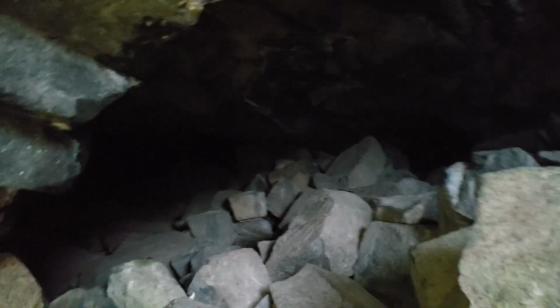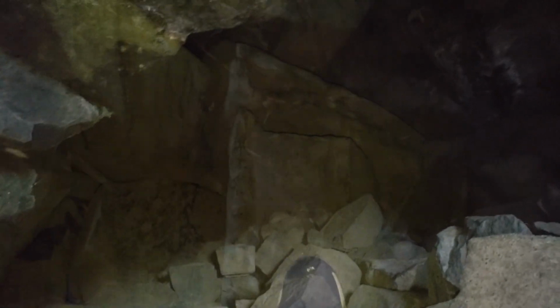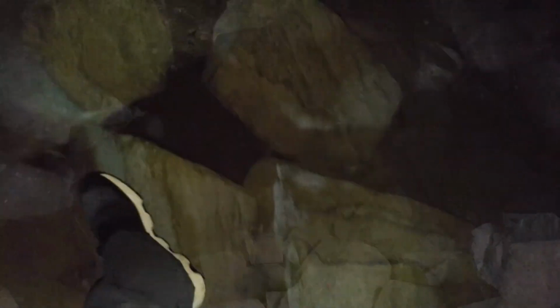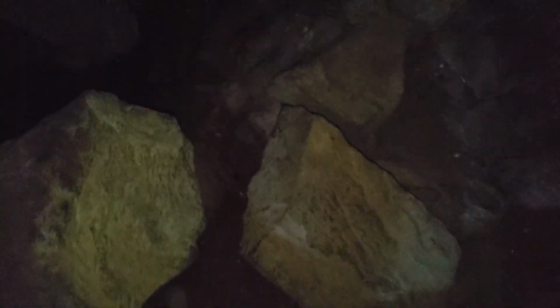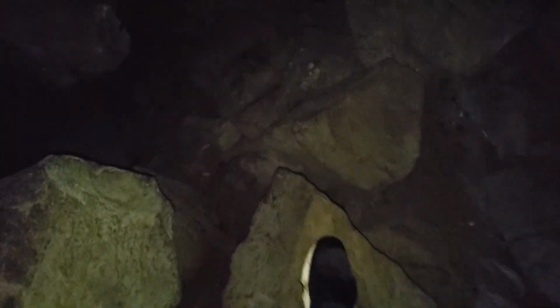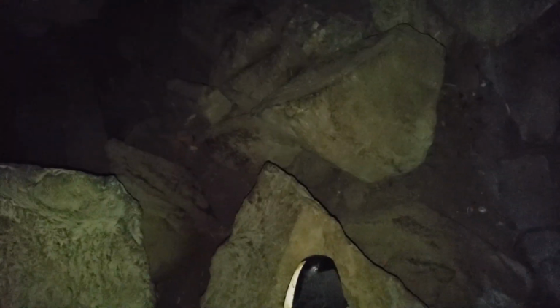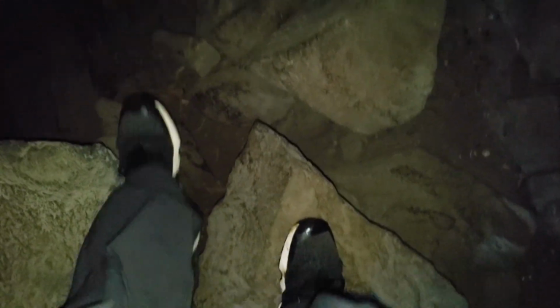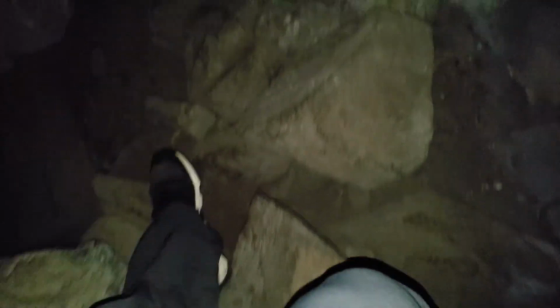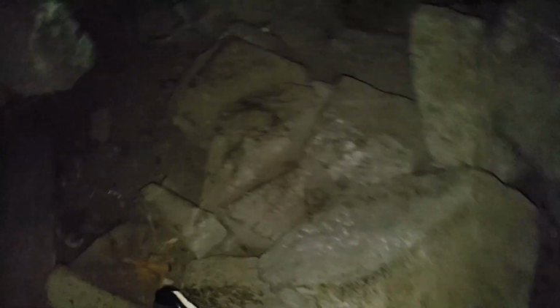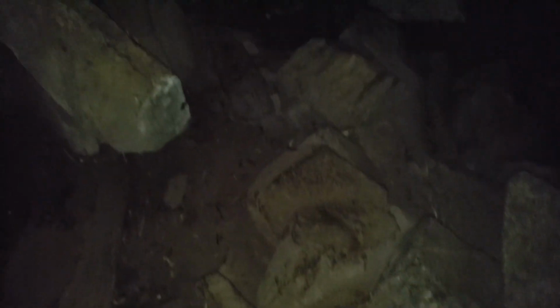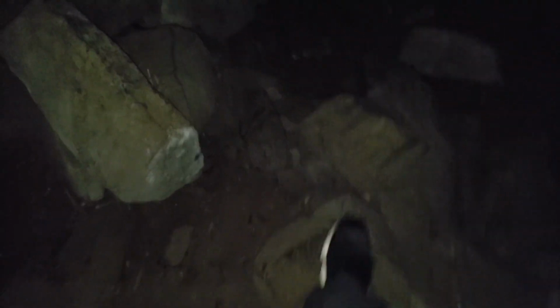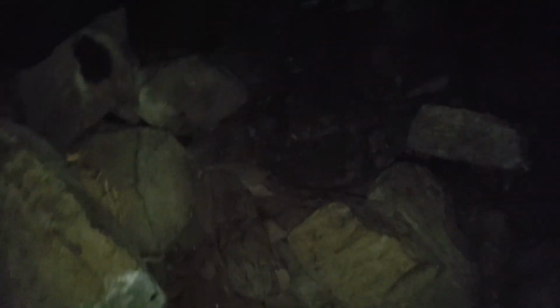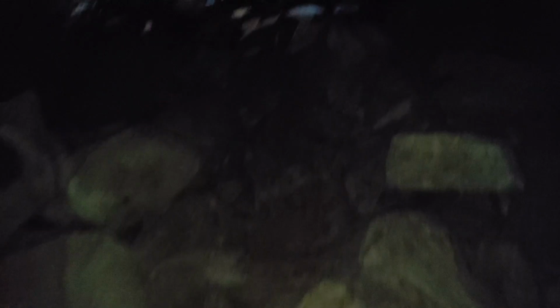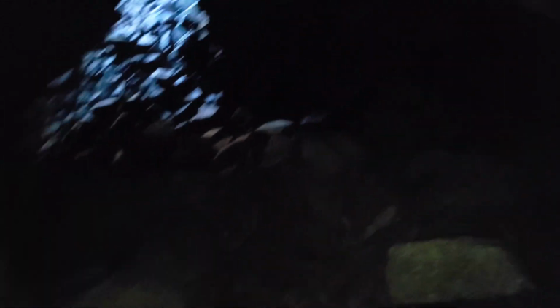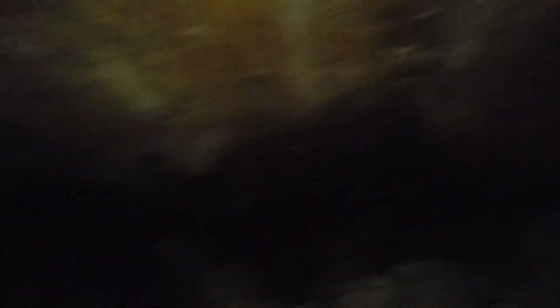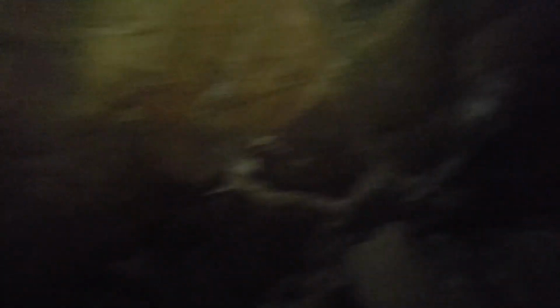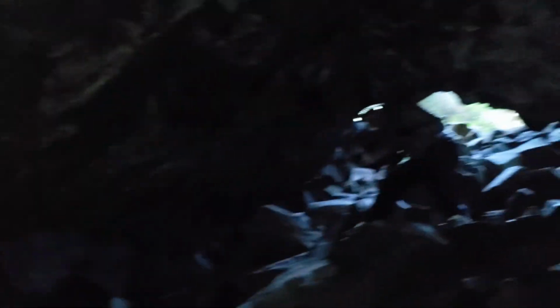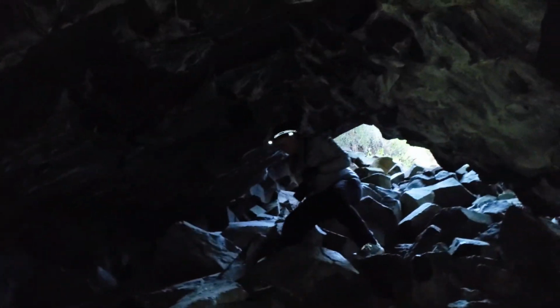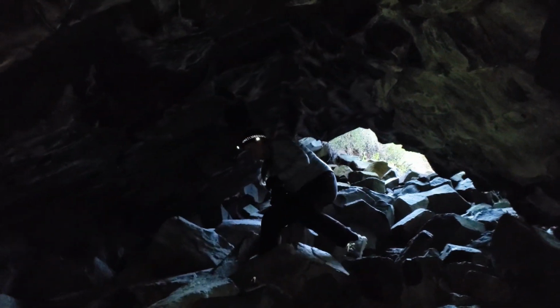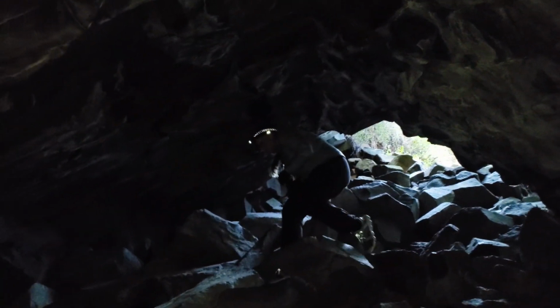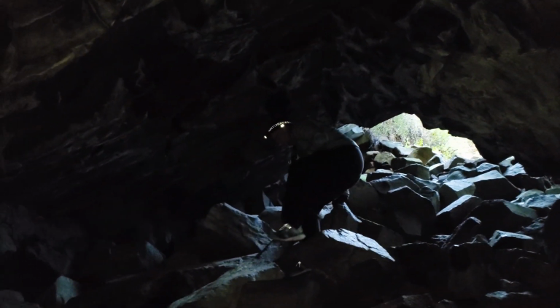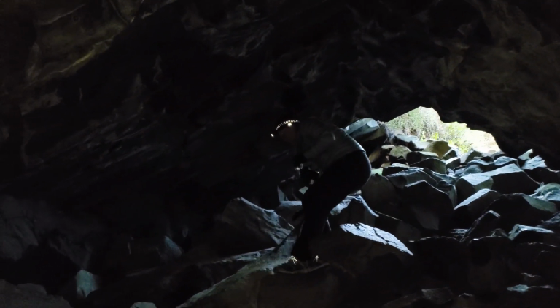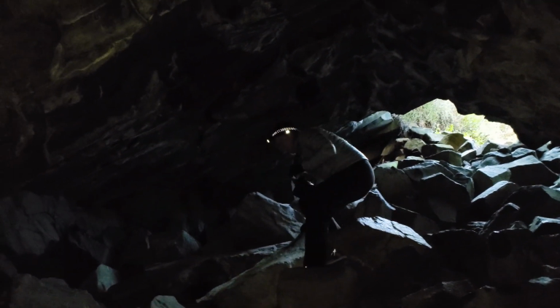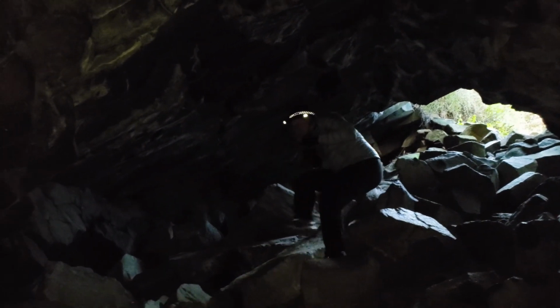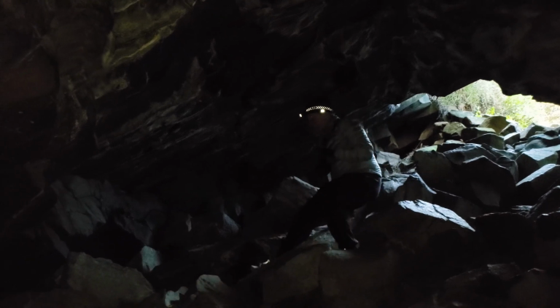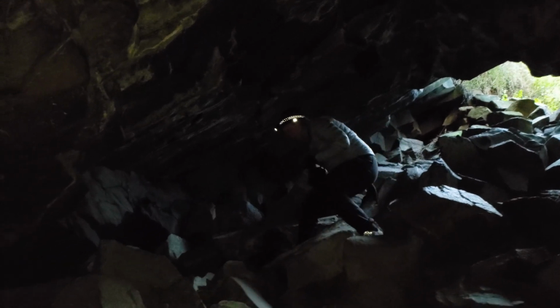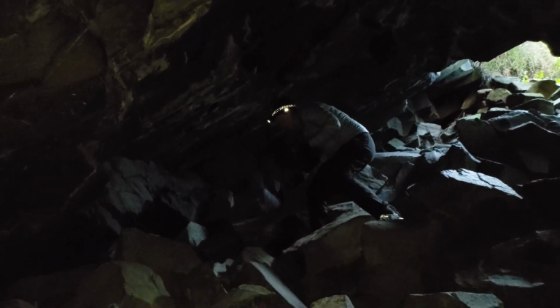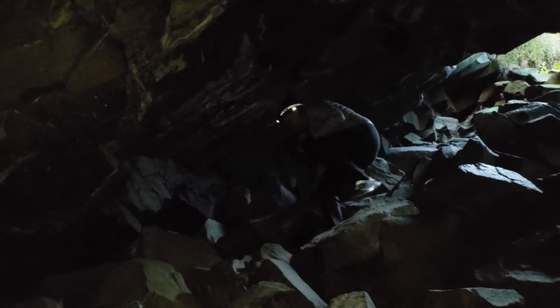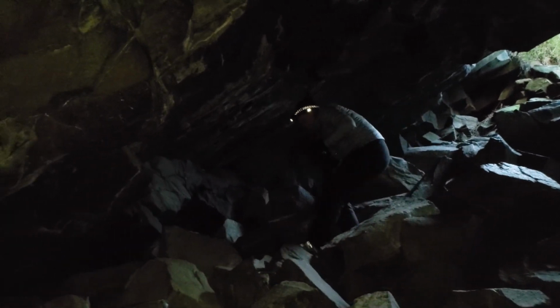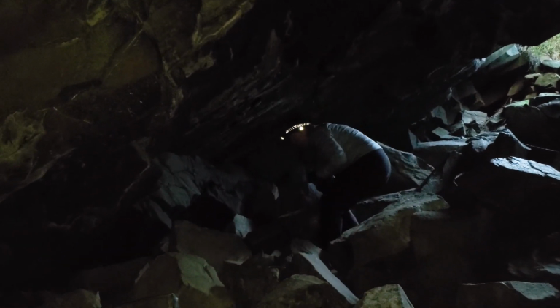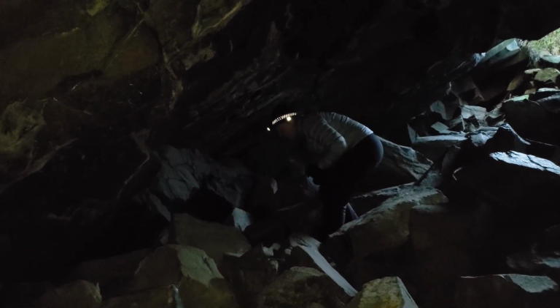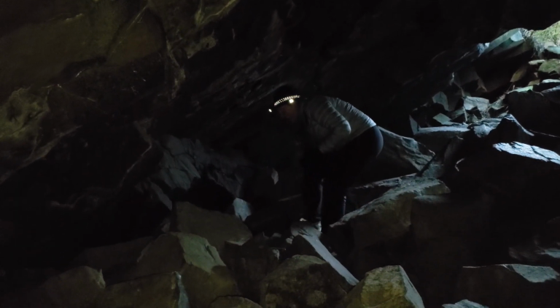Although these pyramids are near a beach, to call them a sea cave is sort of a stretch, because though they may have been formed by water erosion at one point, the tide no longer reaches these caves.